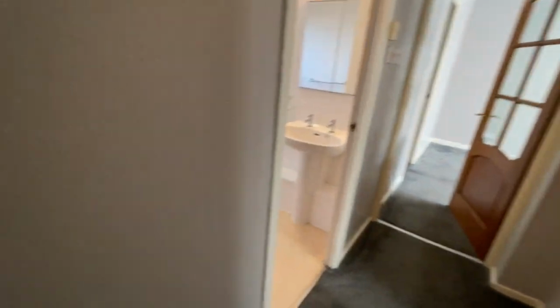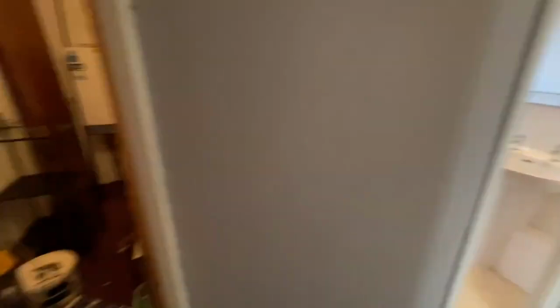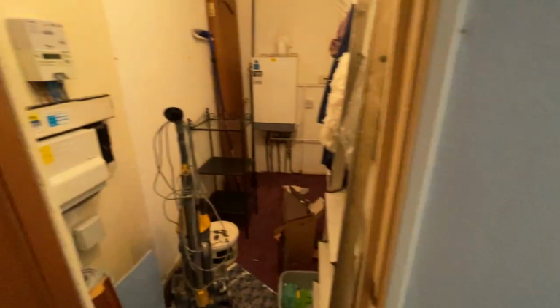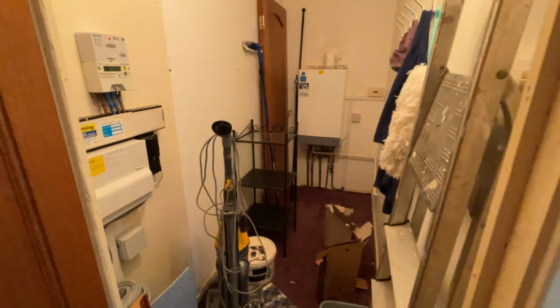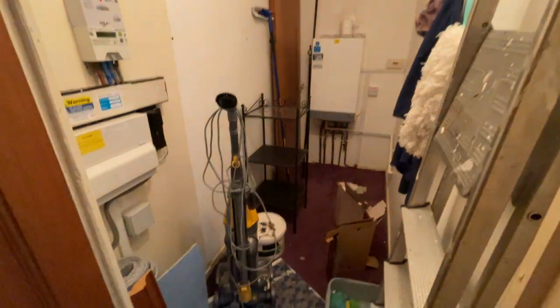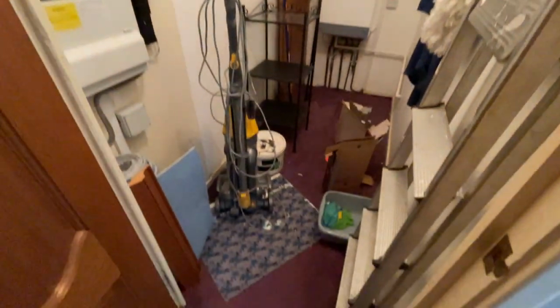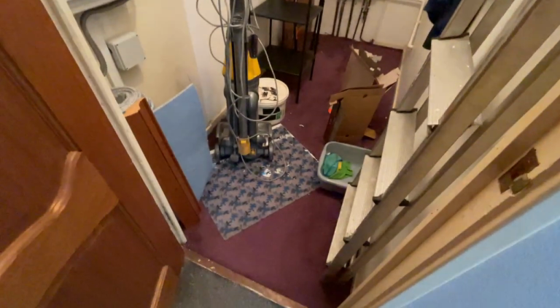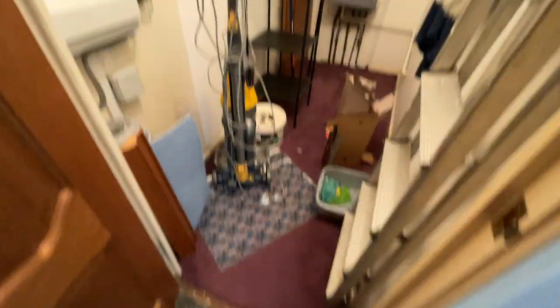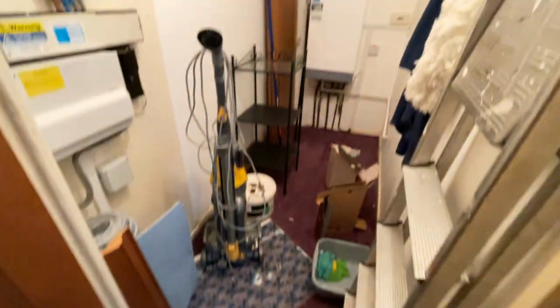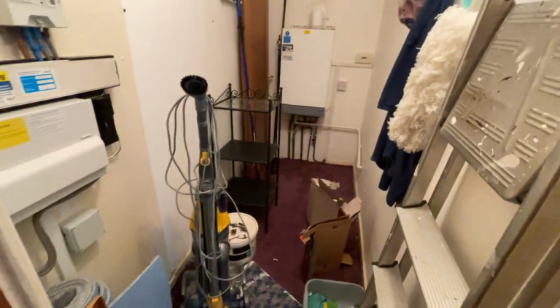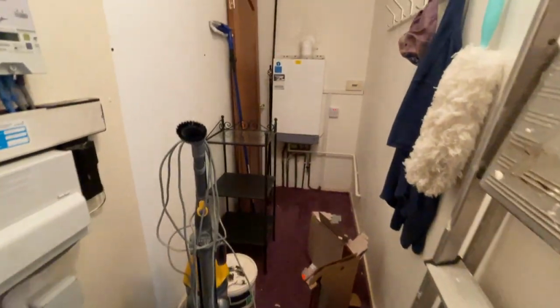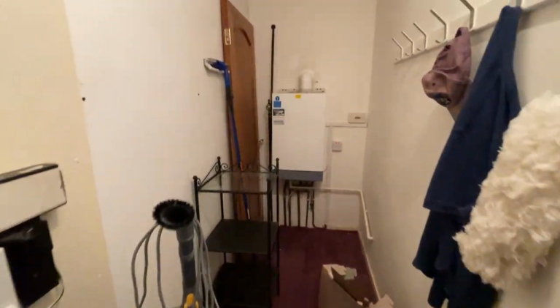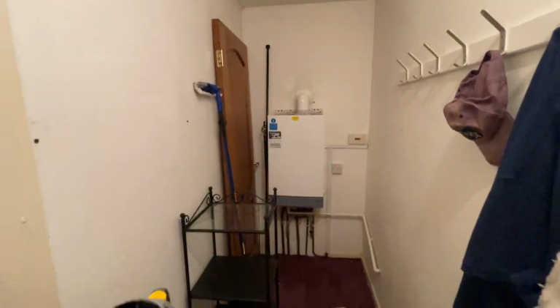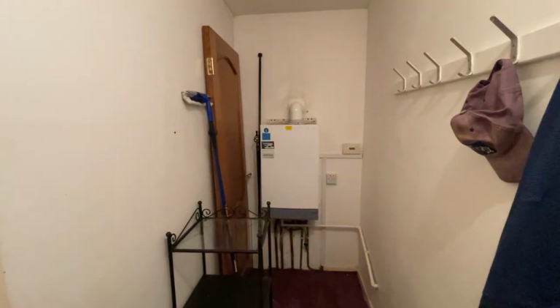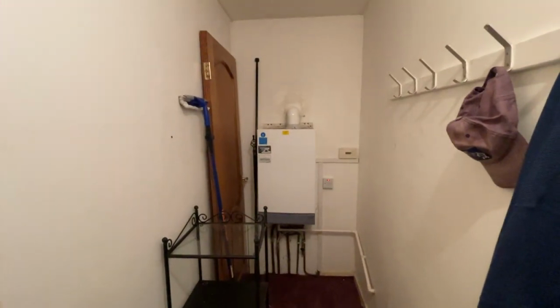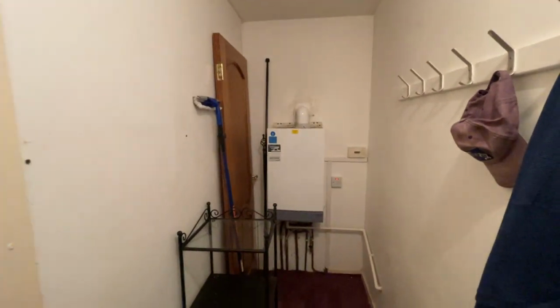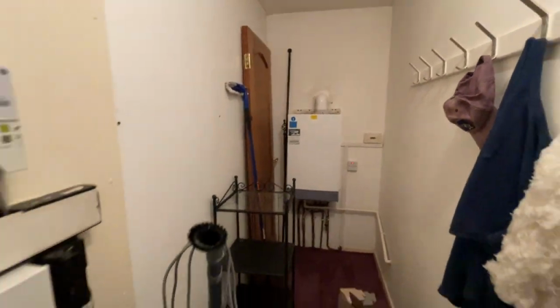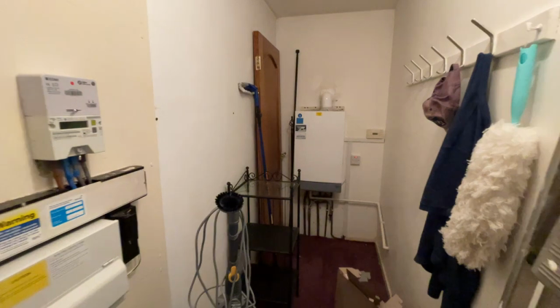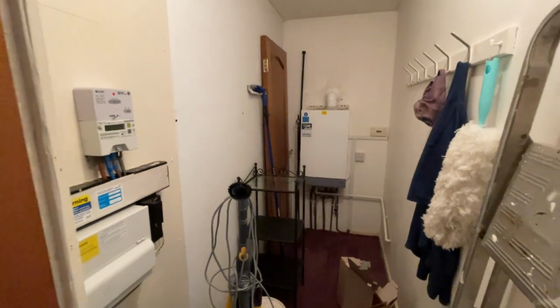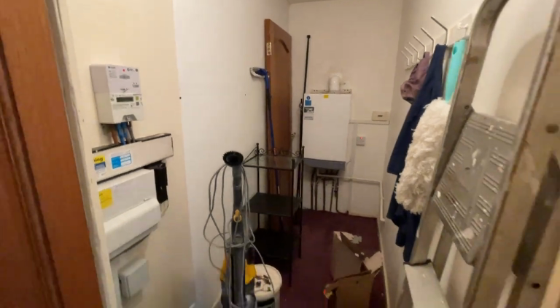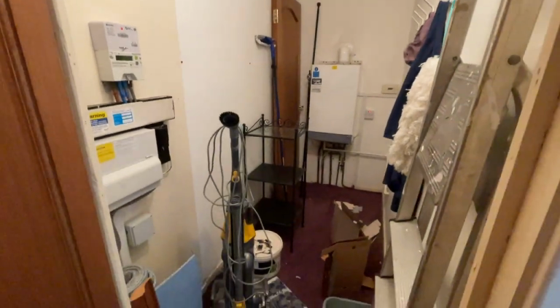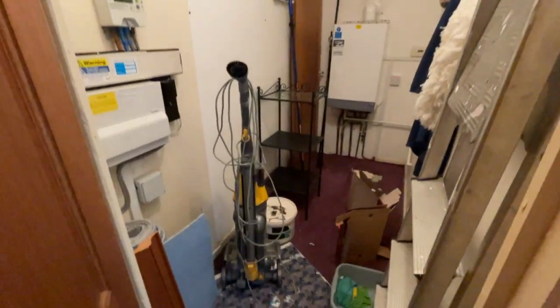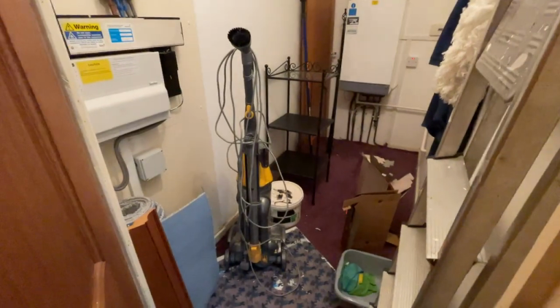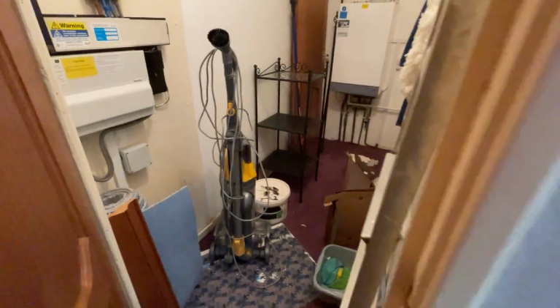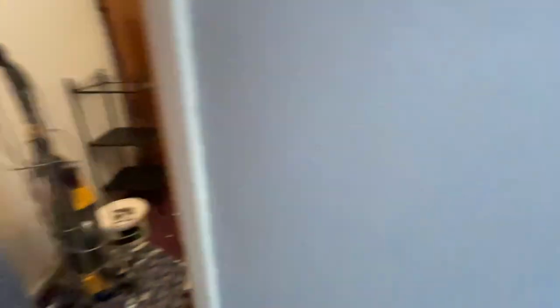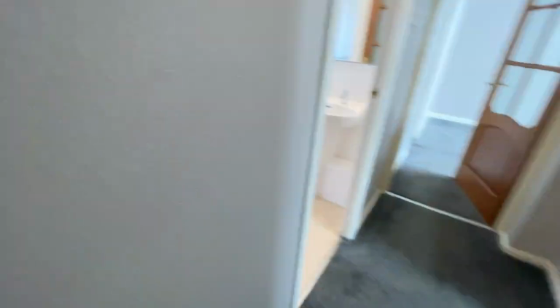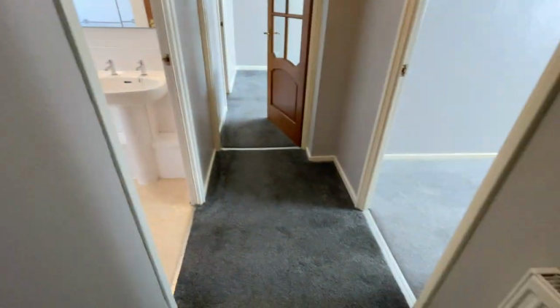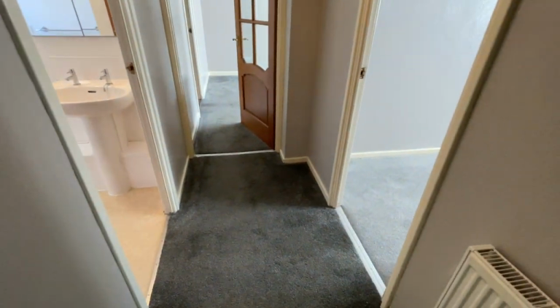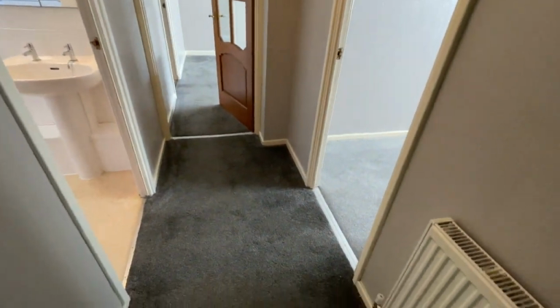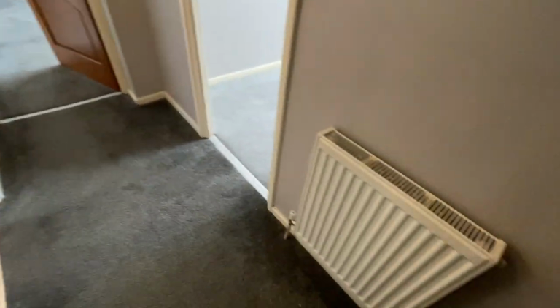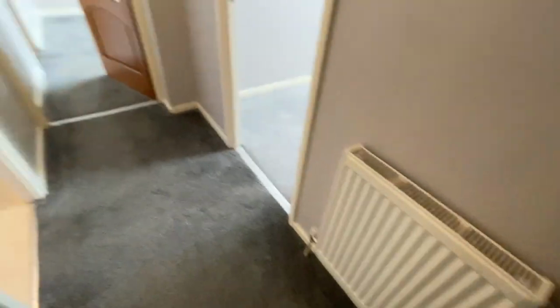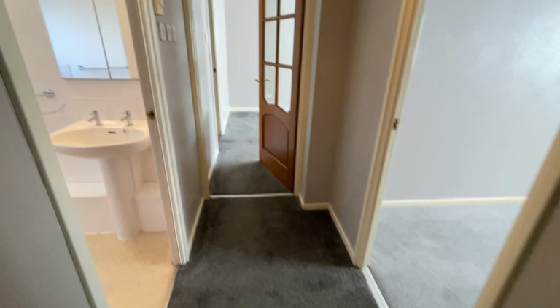Off the hallway you've got a storage cupboard — actually very spacious in here, still needs a little bit of stuff cleared out. There's a gas combi boiler, your meter's in there as well. Gas central heating.